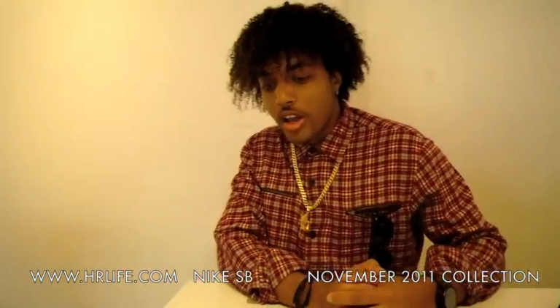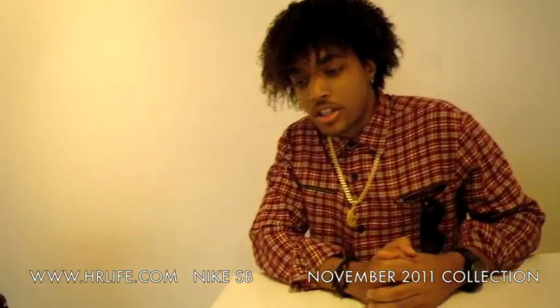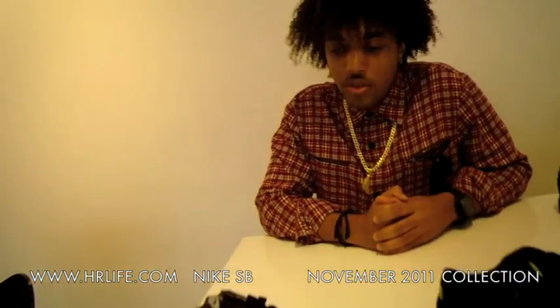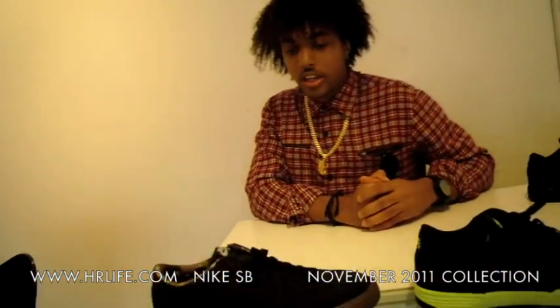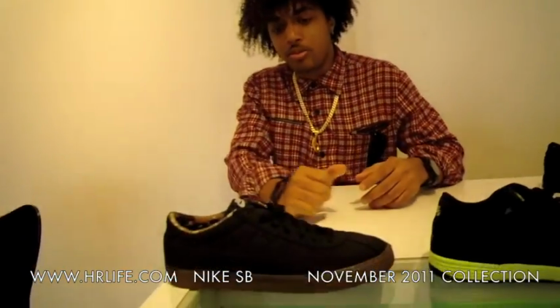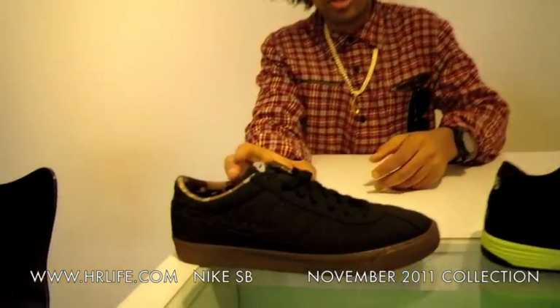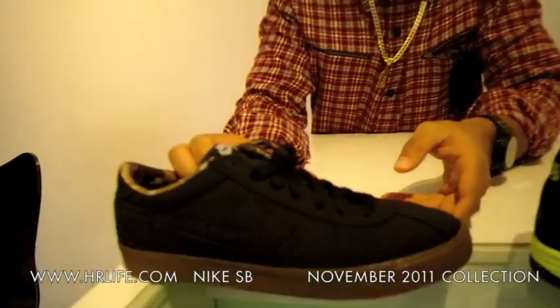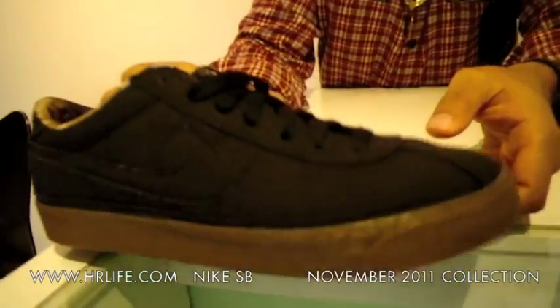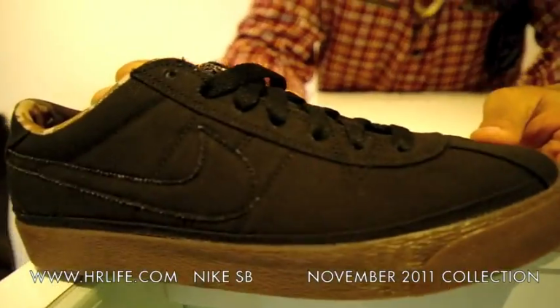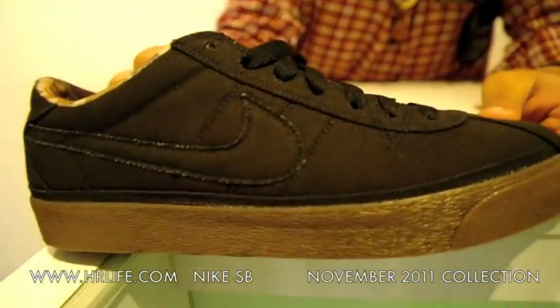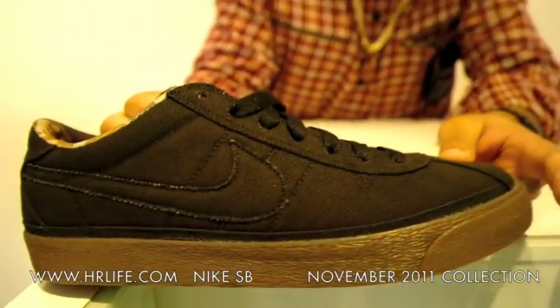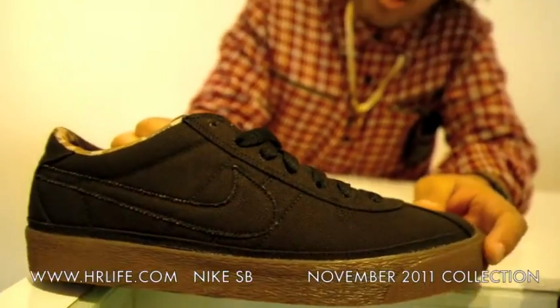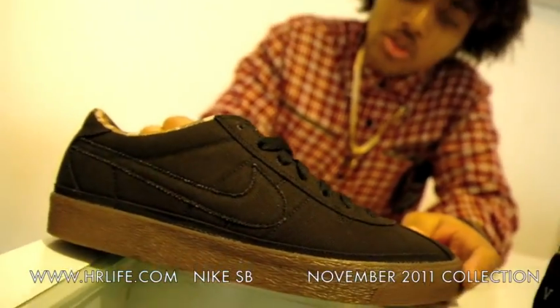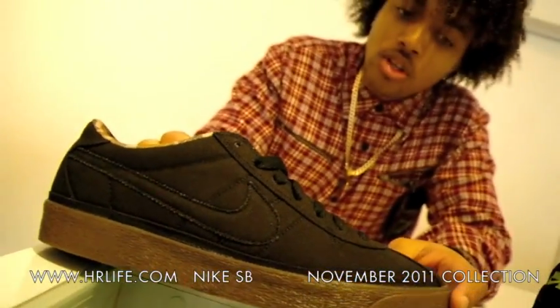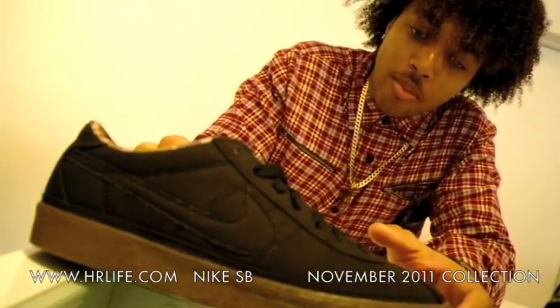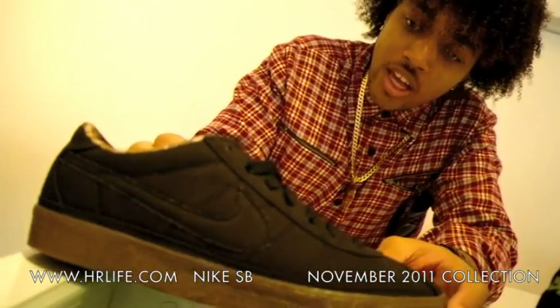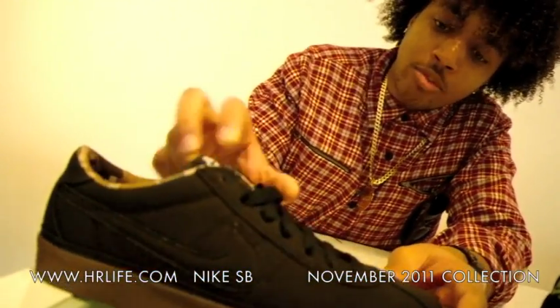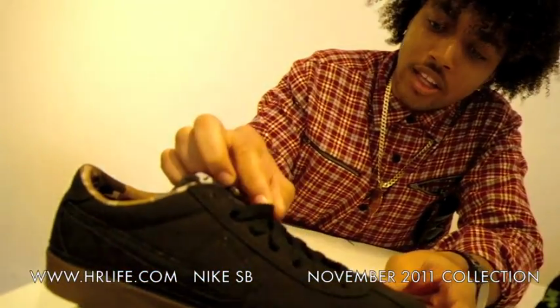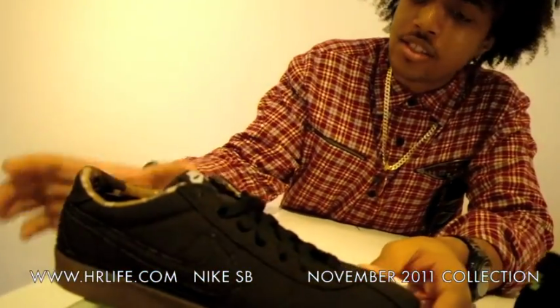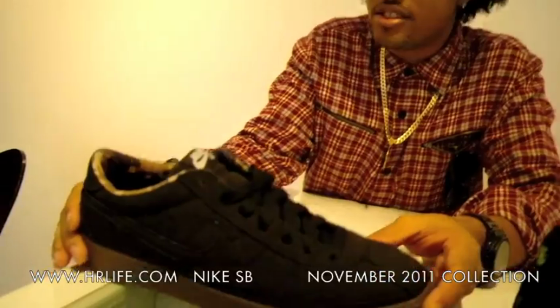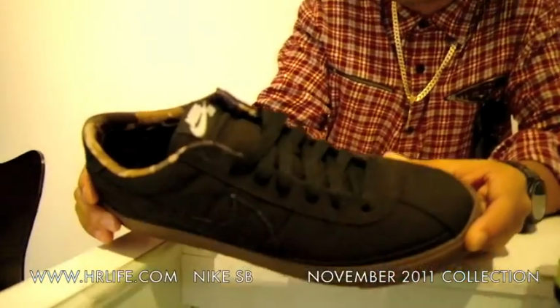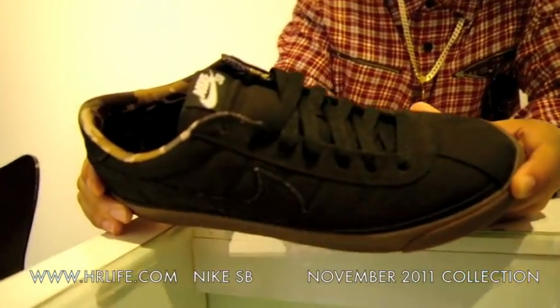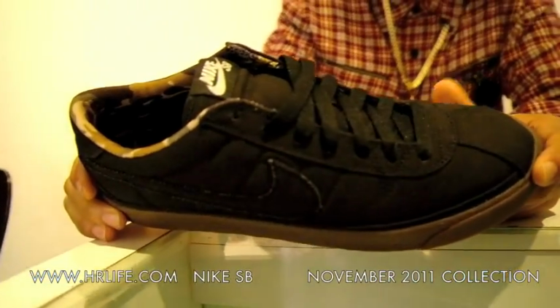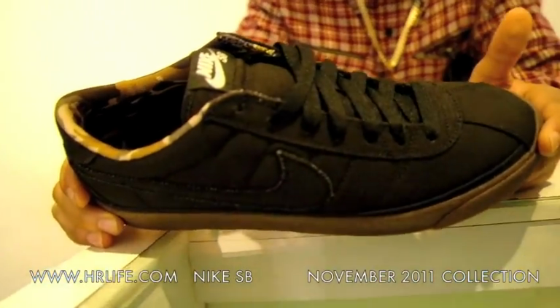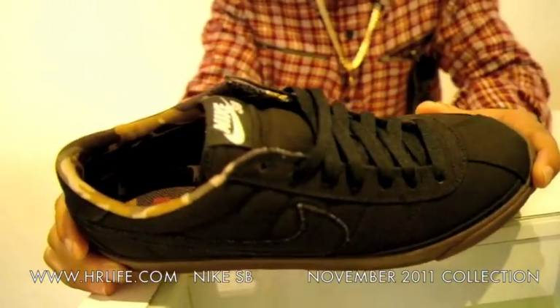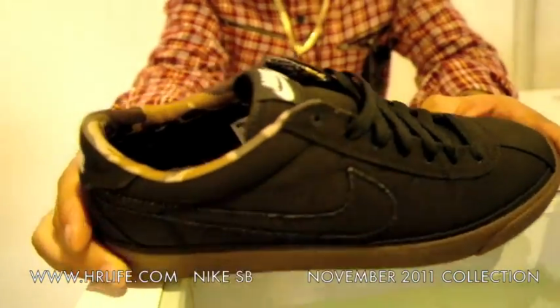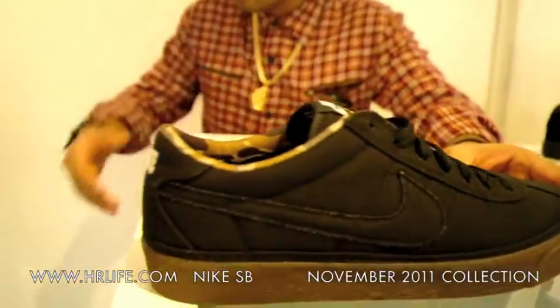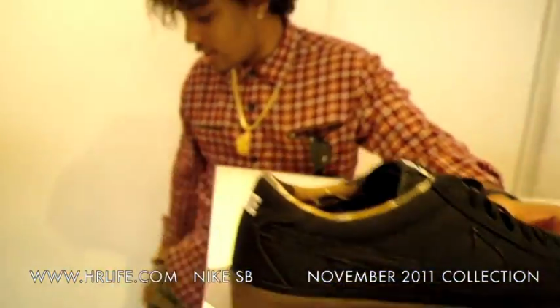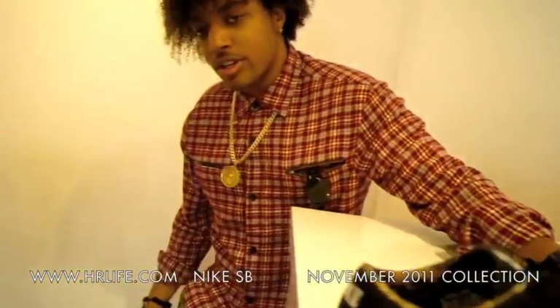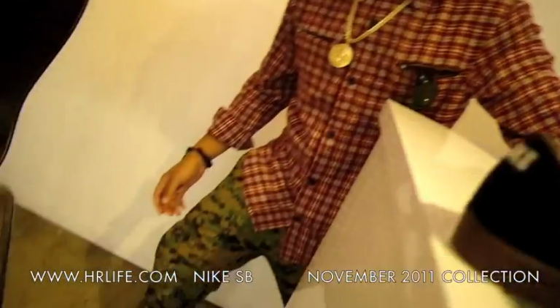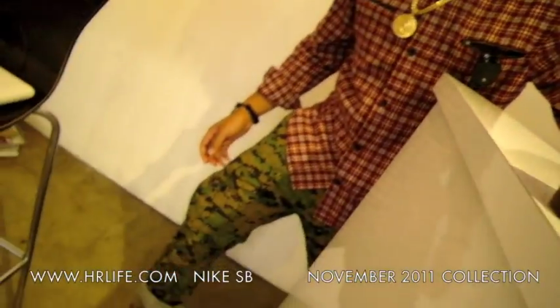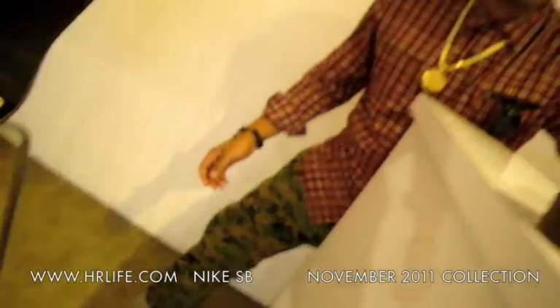First up we have the new Nike SV Bruin. It's an all canvas upper with the brown outsole. Black canvas with the black laces. It has a sick camo interior. Camouflage is coming back in — I'm even rocking the camo pants right now. Gotta get those.